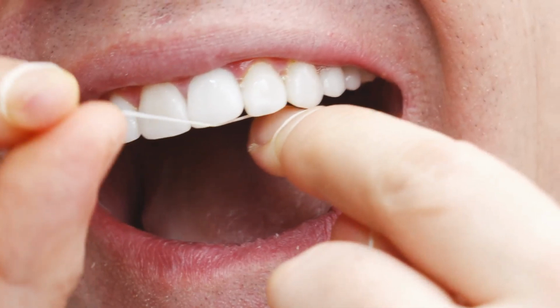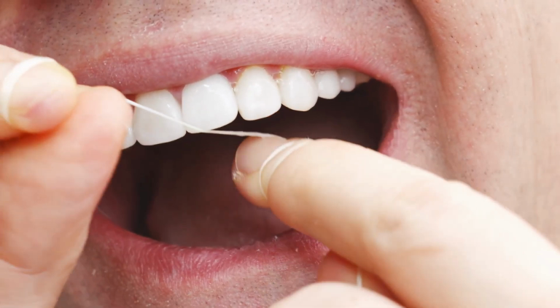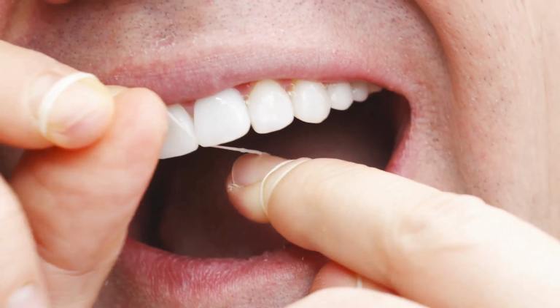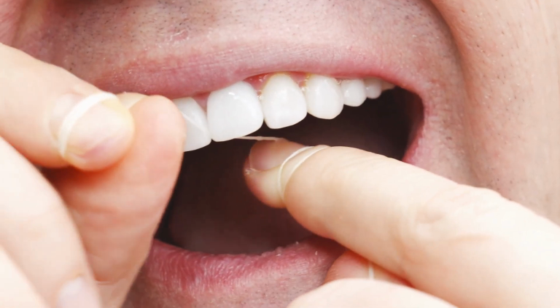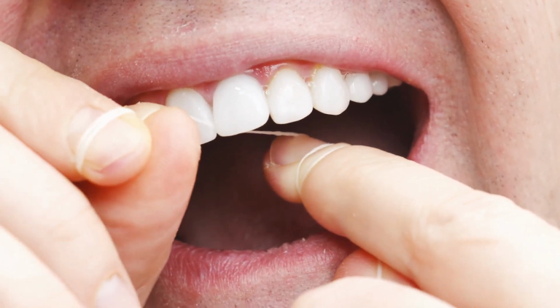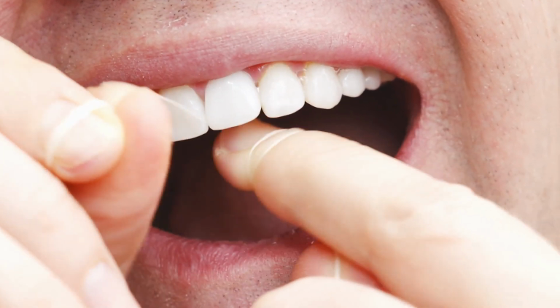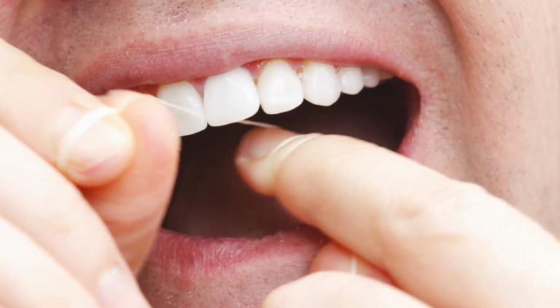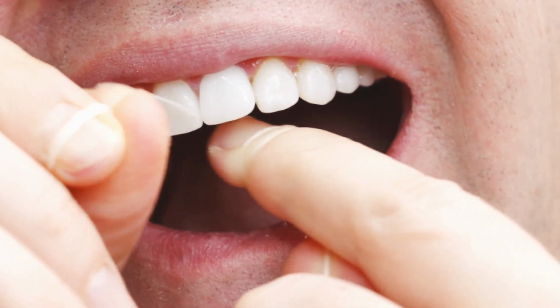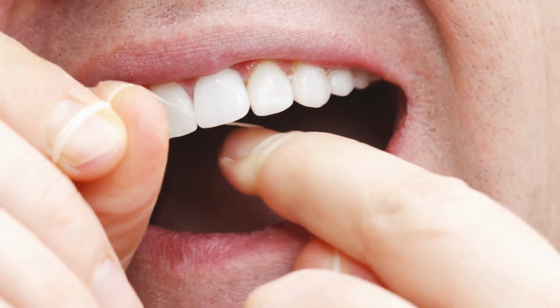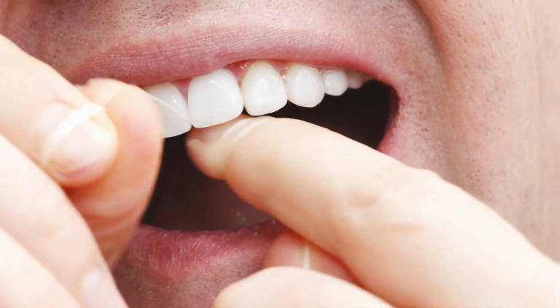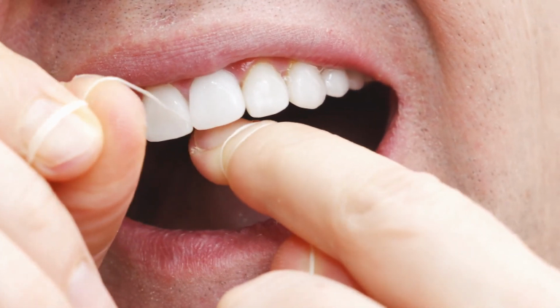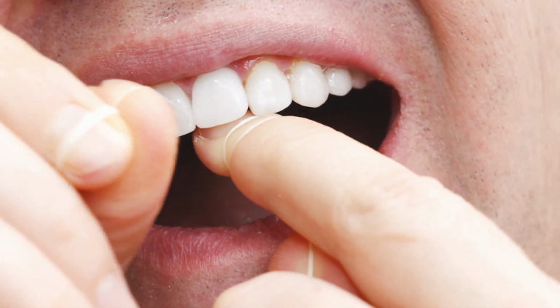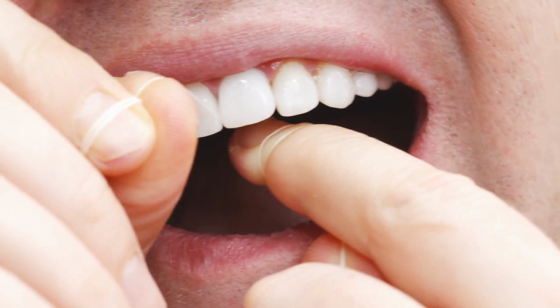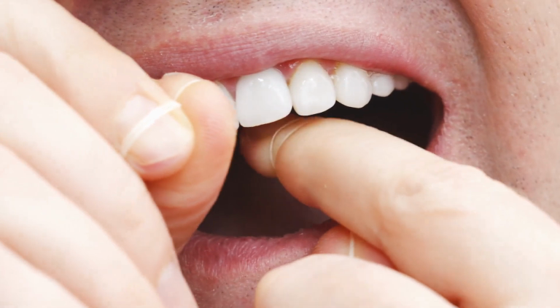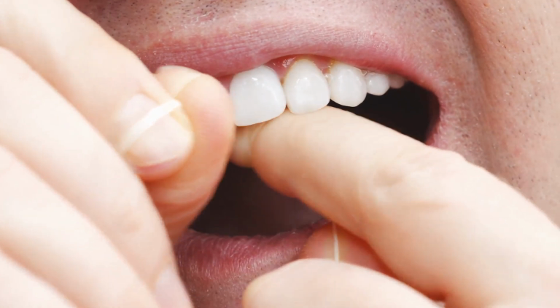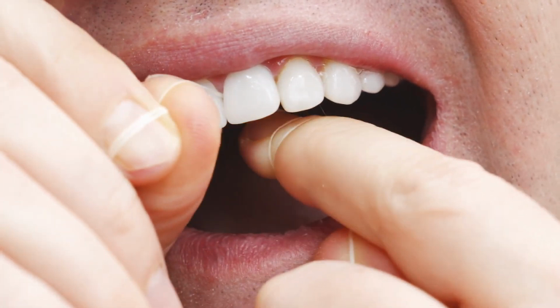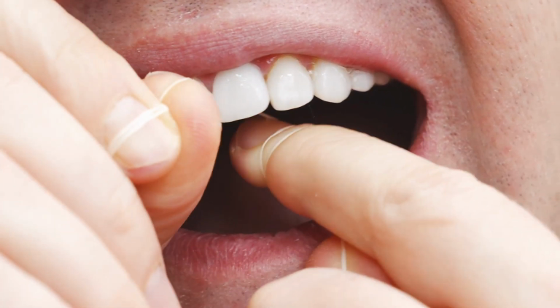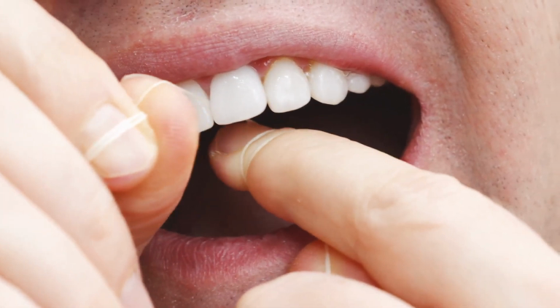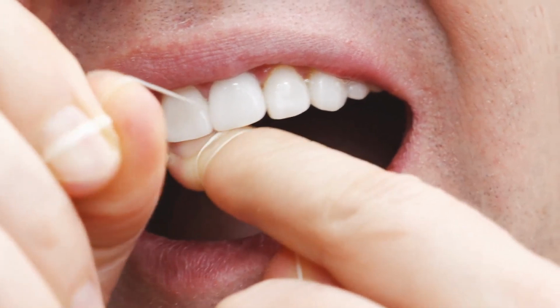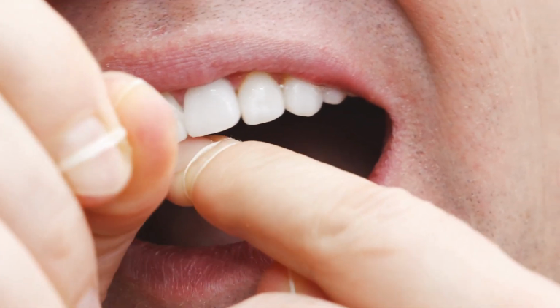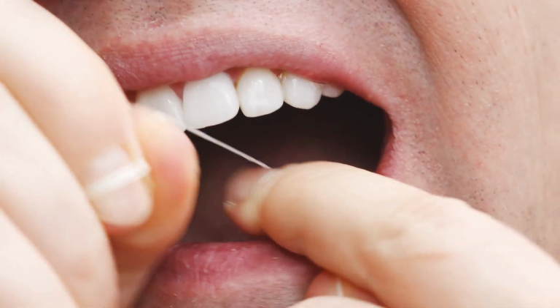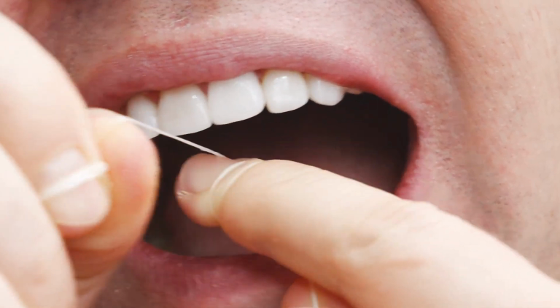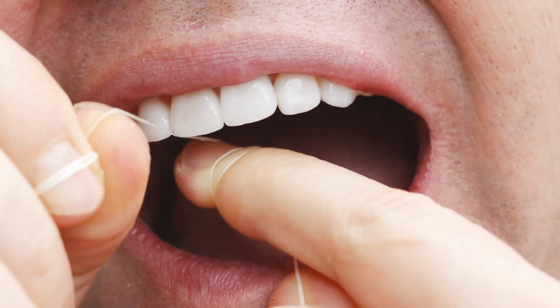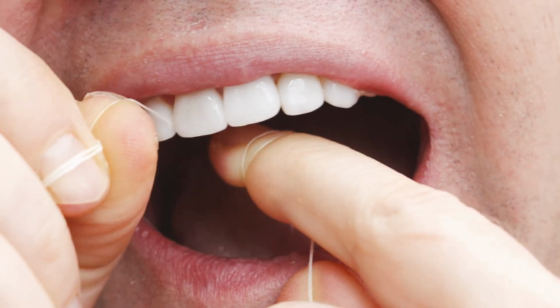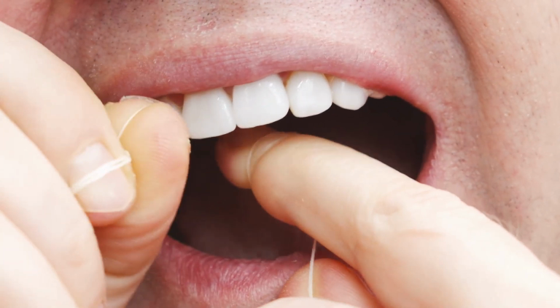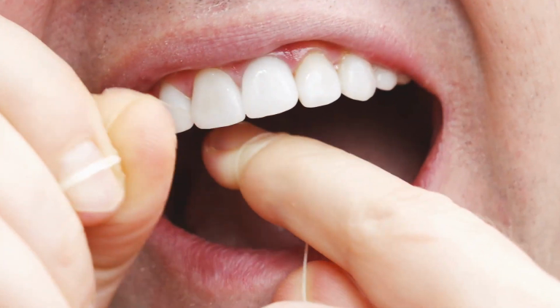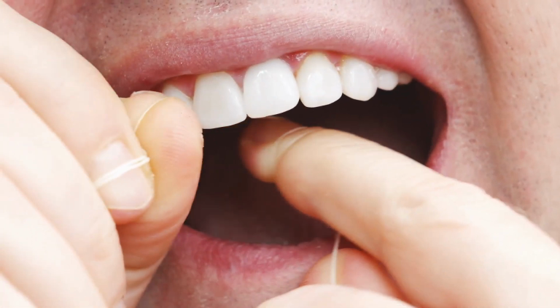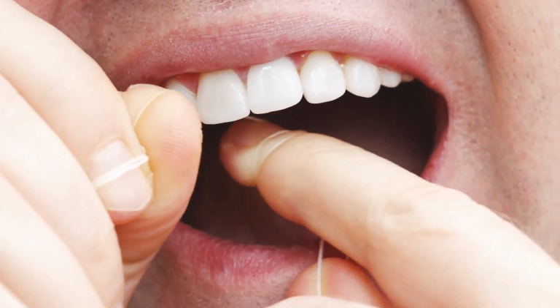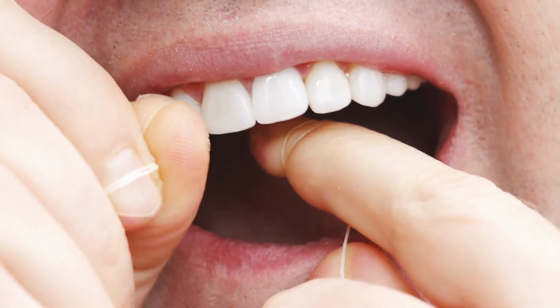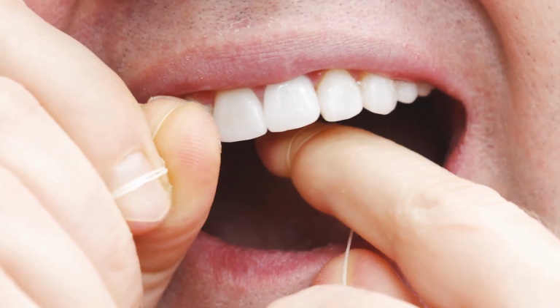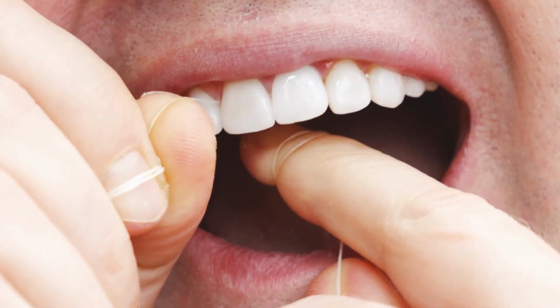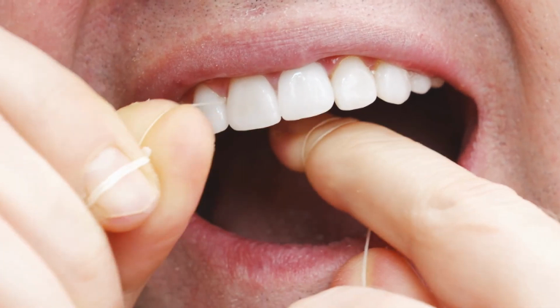Sometimes bad breath can be accompanied by difficulty swallowing, swollen or red gums and even bleeding gums. These symptoms could be indicative of more serious oral health issues that require medical attention.